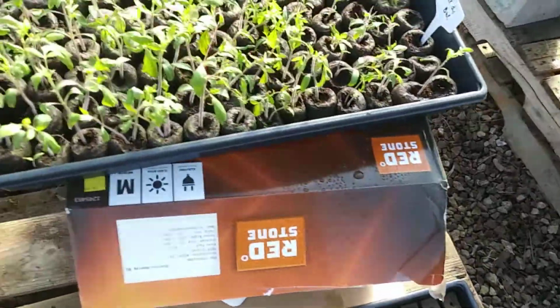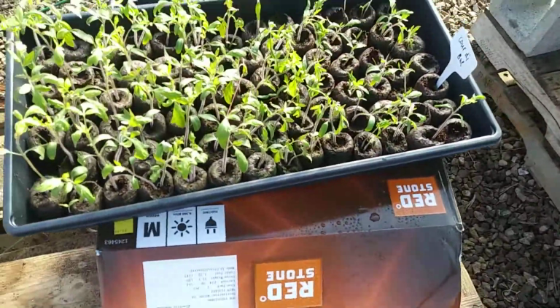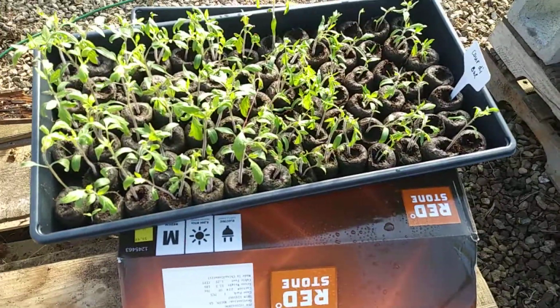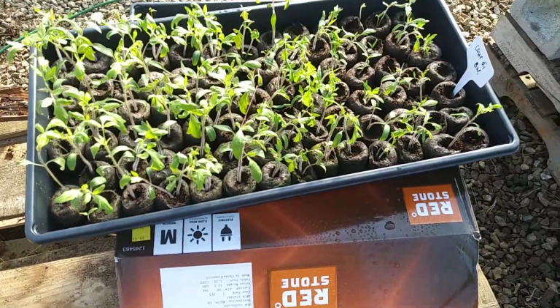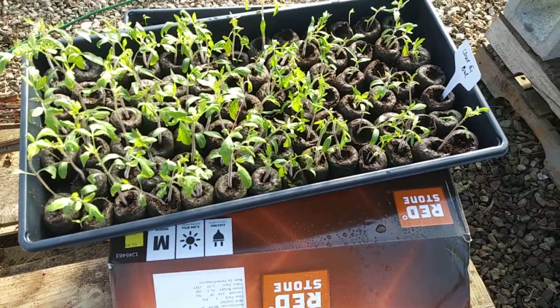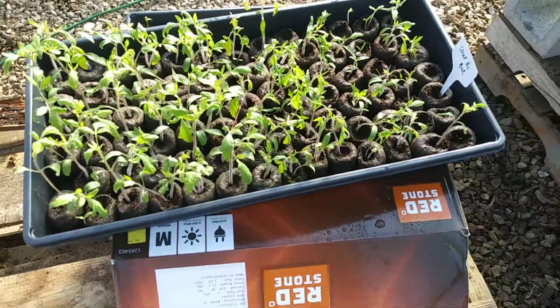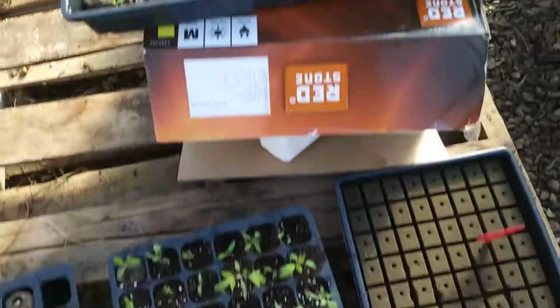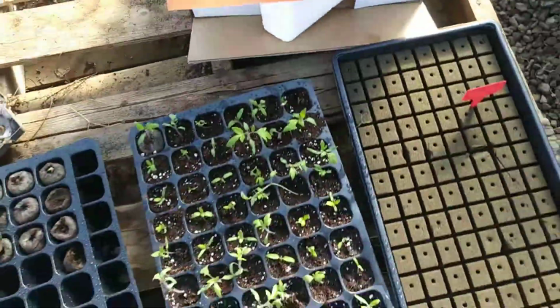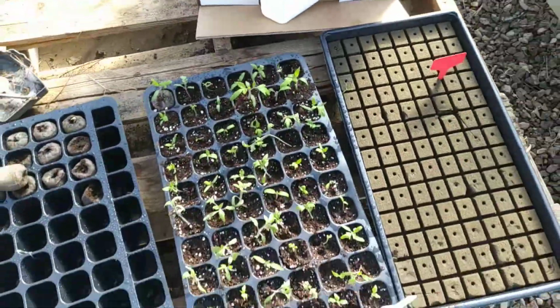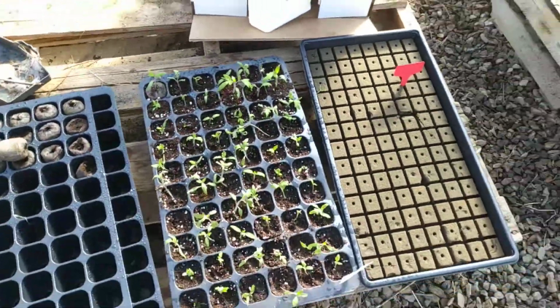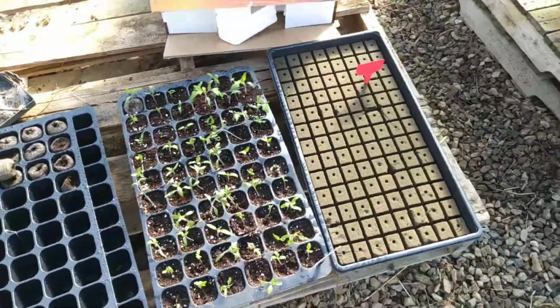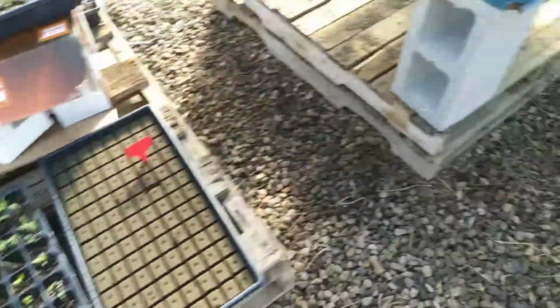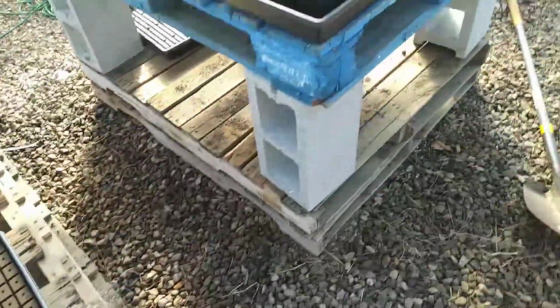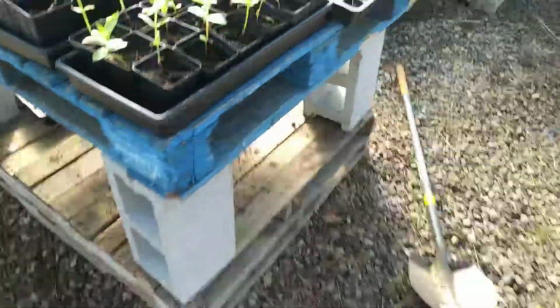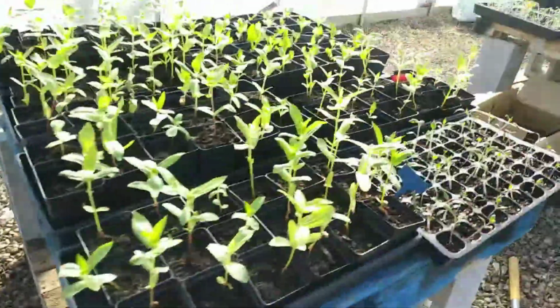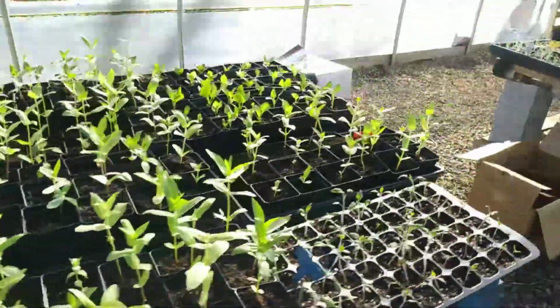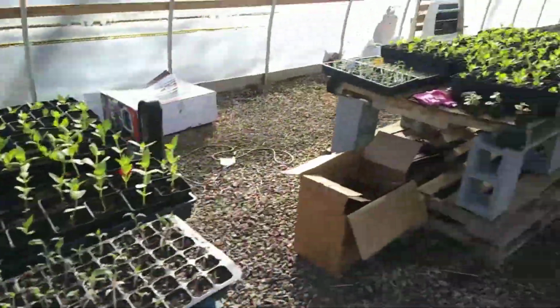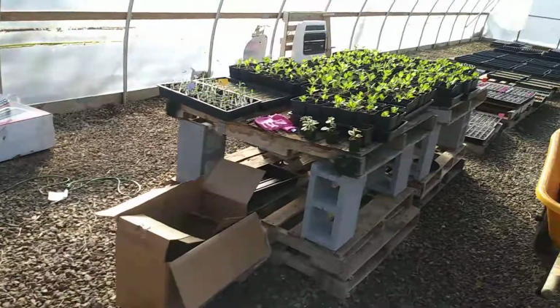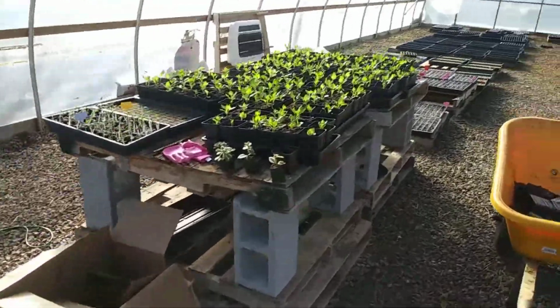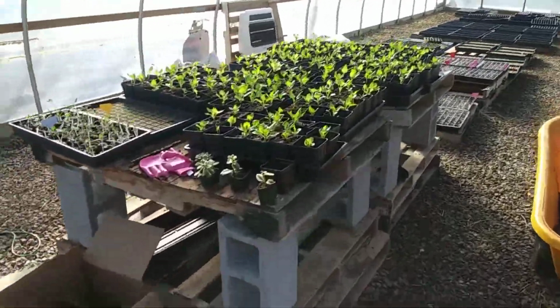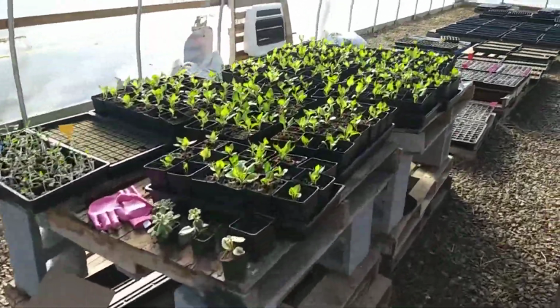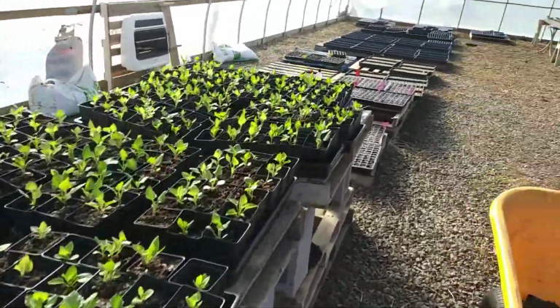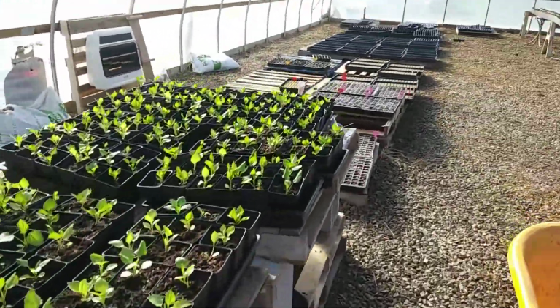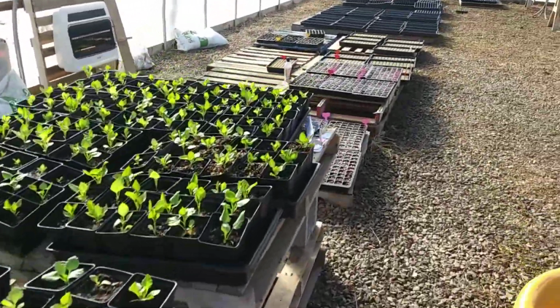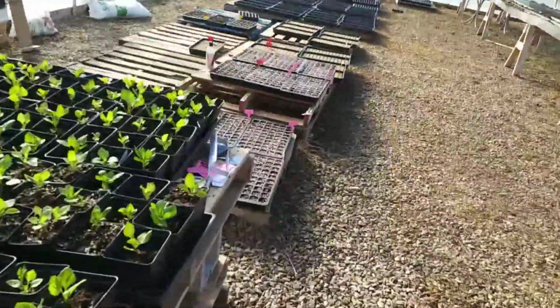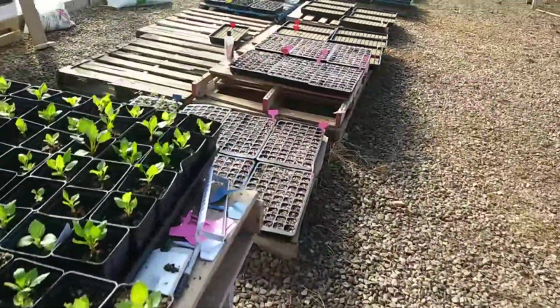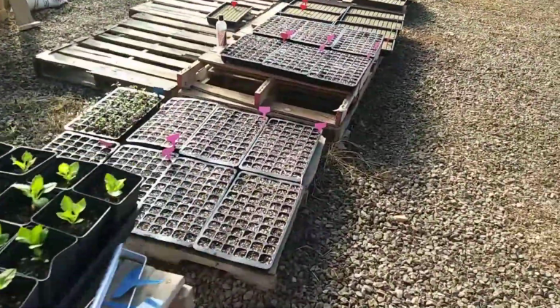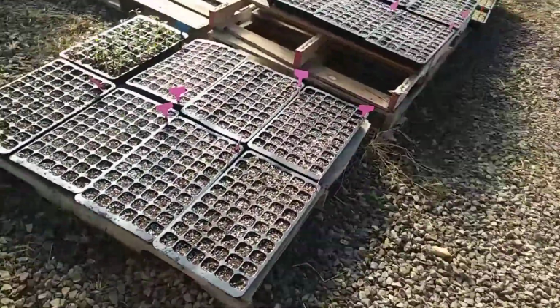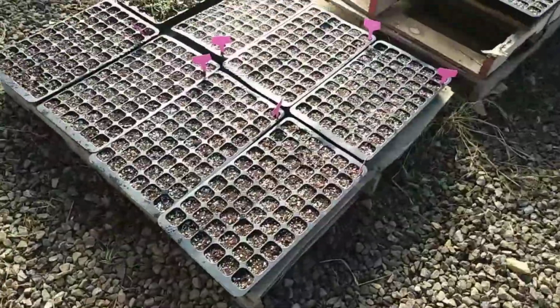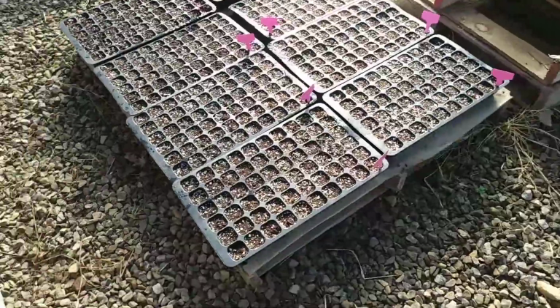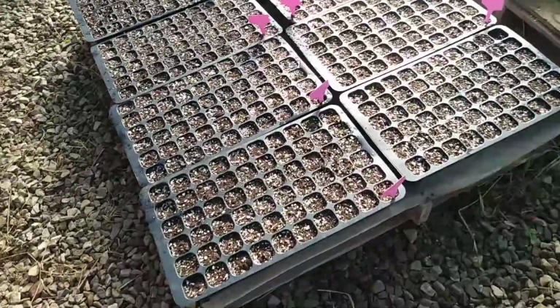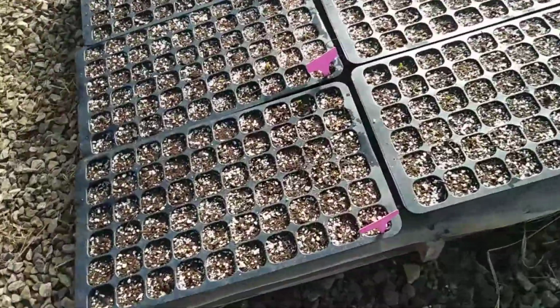We're doing pretty good as far as updates. We got our tomatoes over here — they're doing pretty good, we're about to get them transplanted. We transplanted these as well, and we got our flowers looking good. The pacifics, they're coming up and looking pretty good.